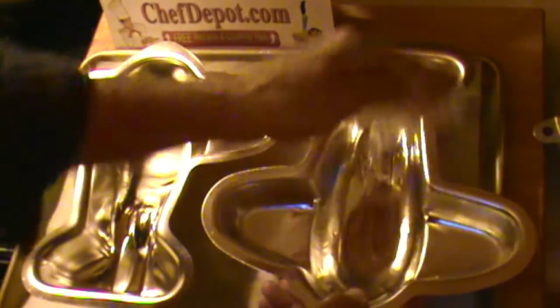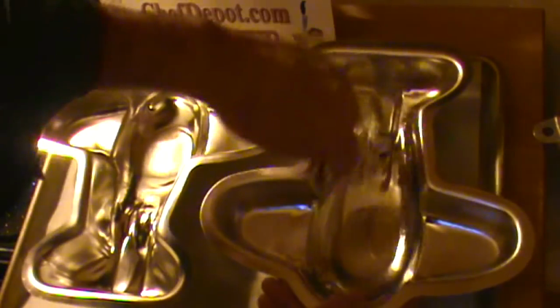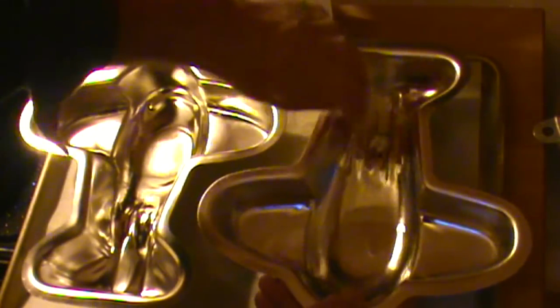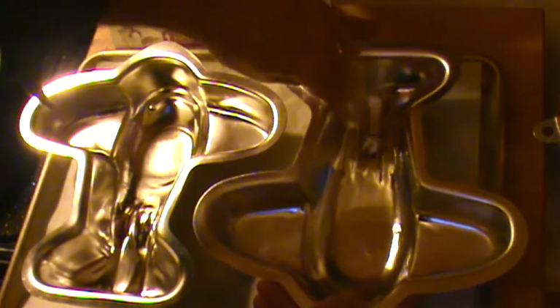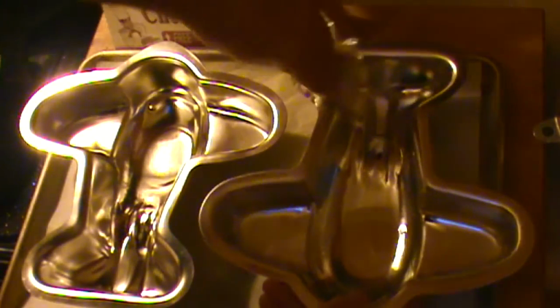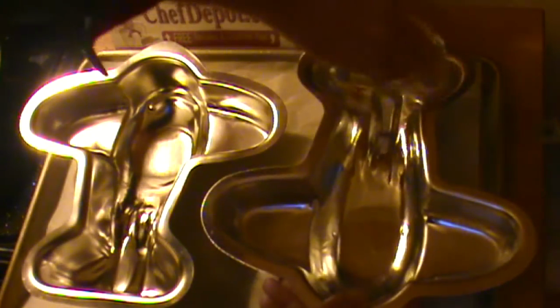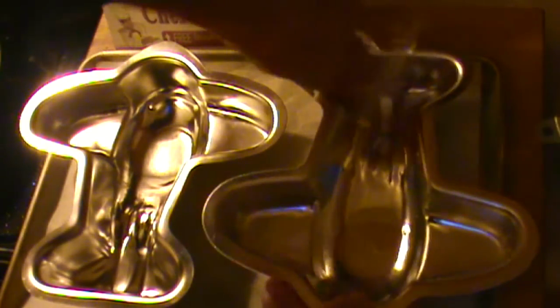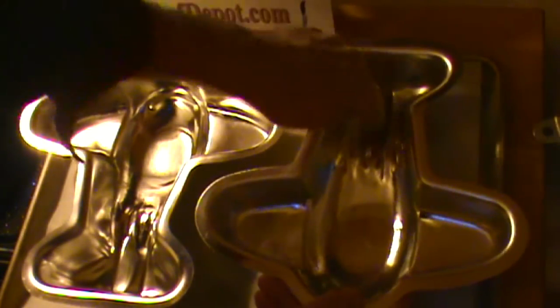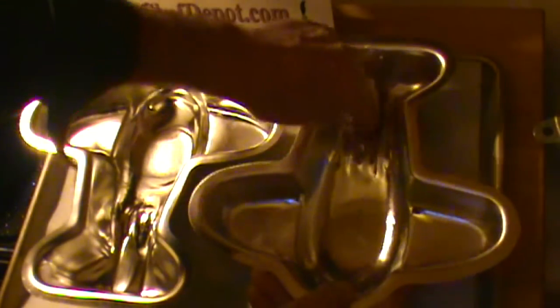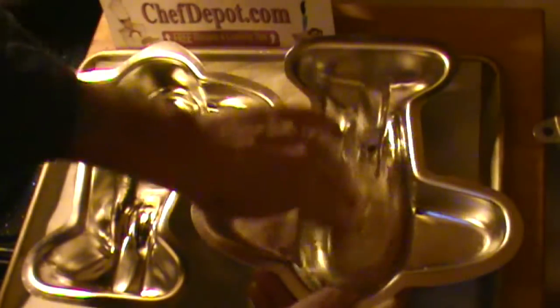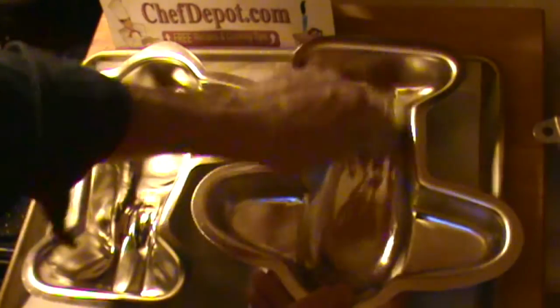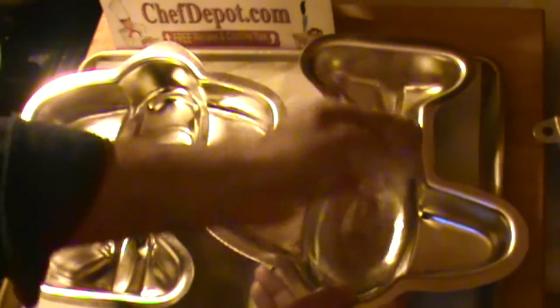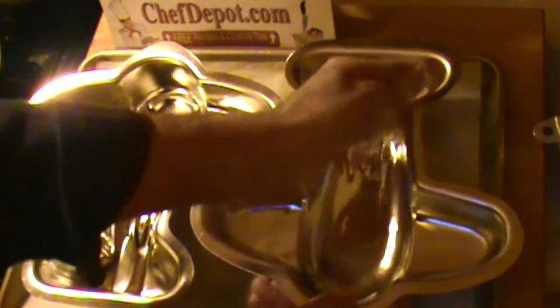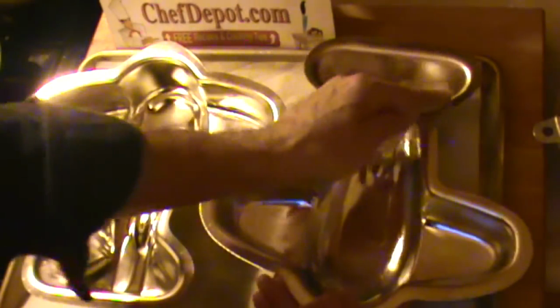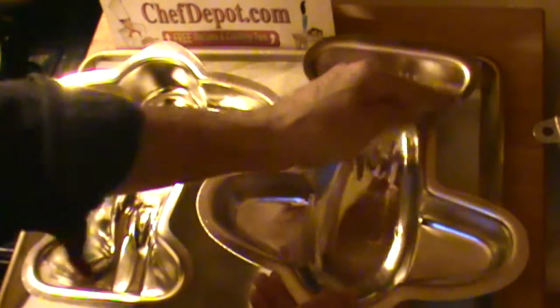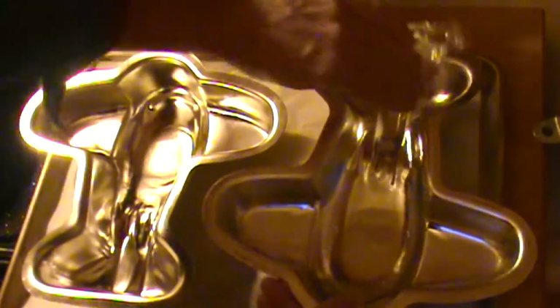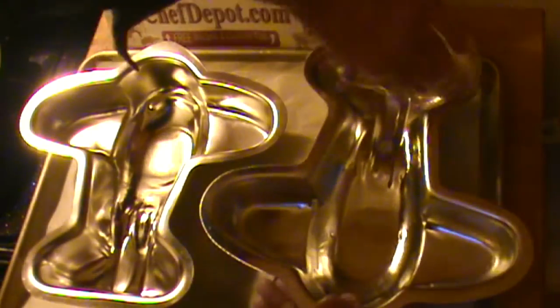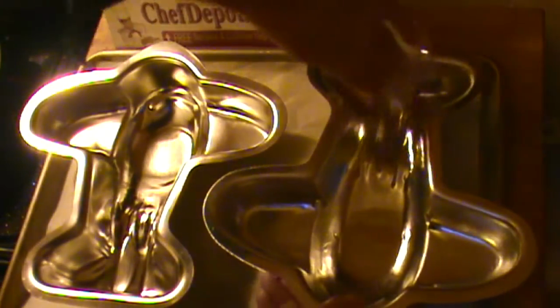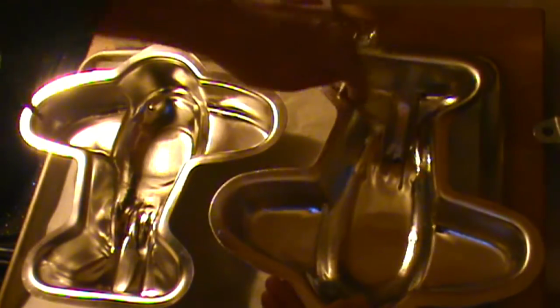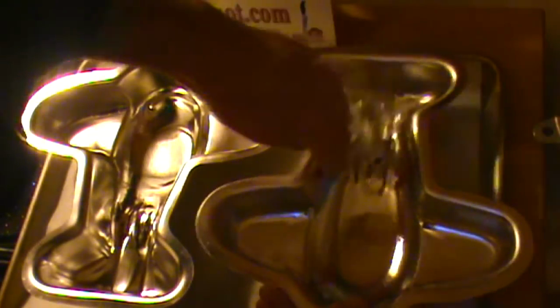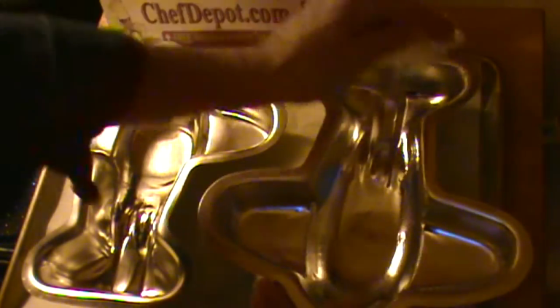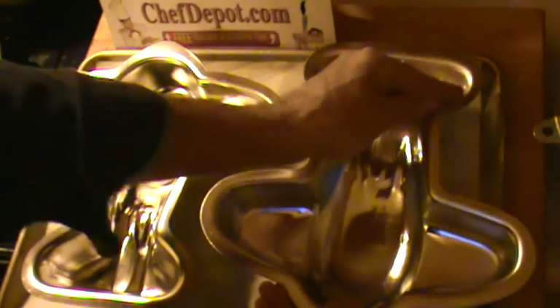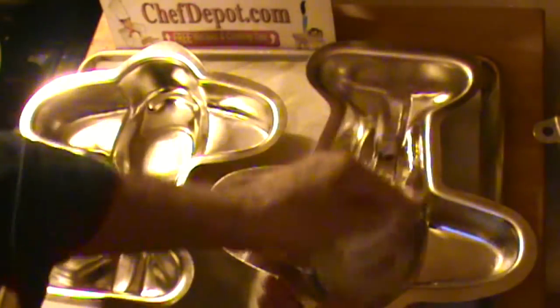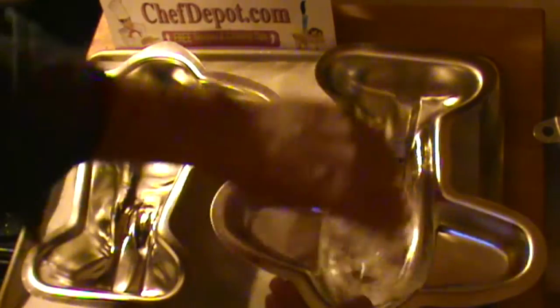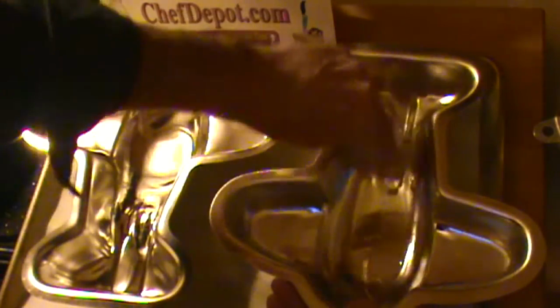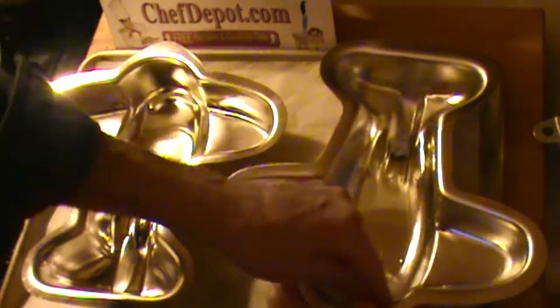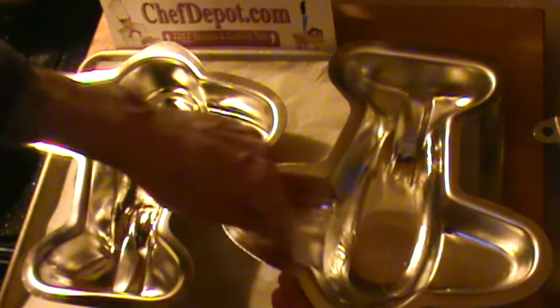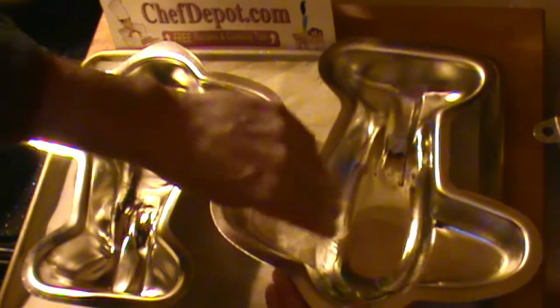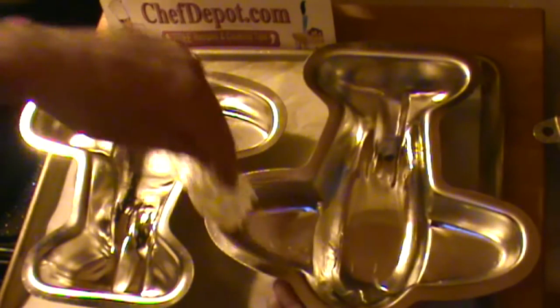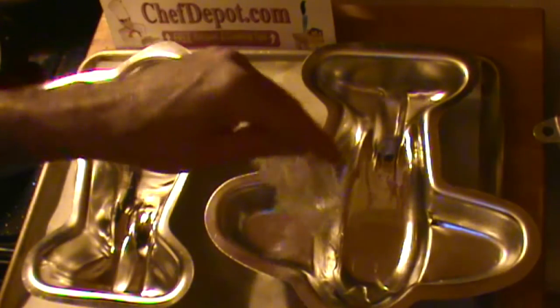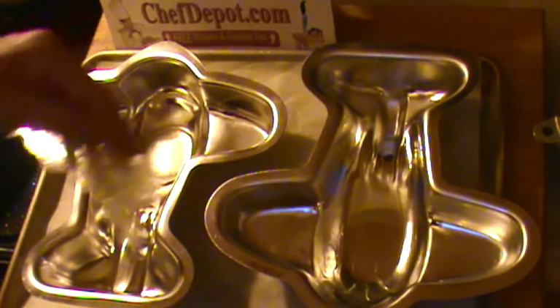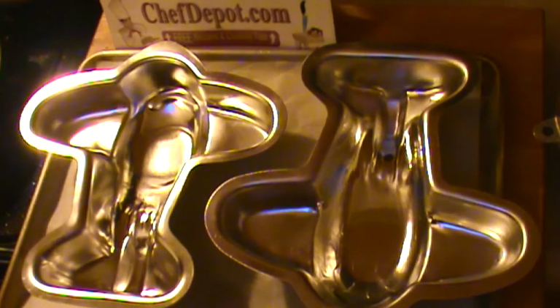Wow, a new tip for you. There you go. Grease it really good. Coat that whole pan so that it cleans up easy, and repeat and do the next one.